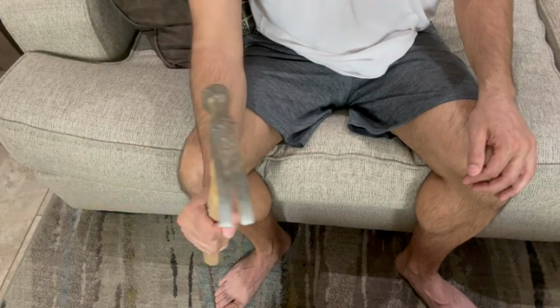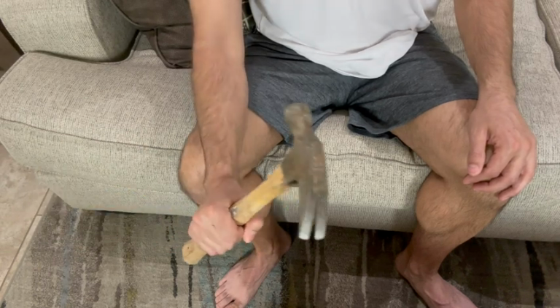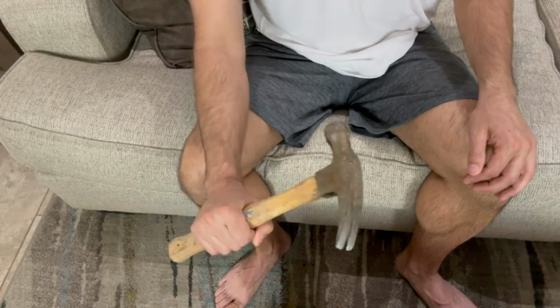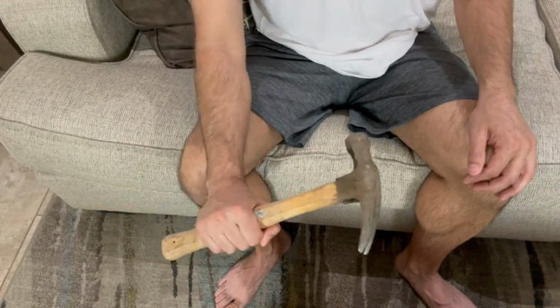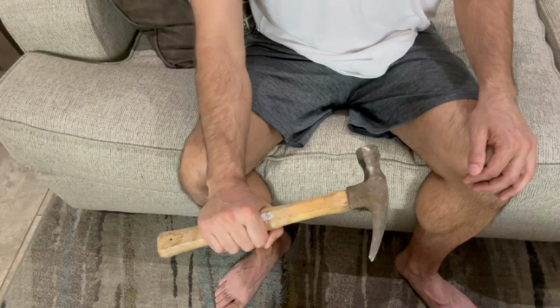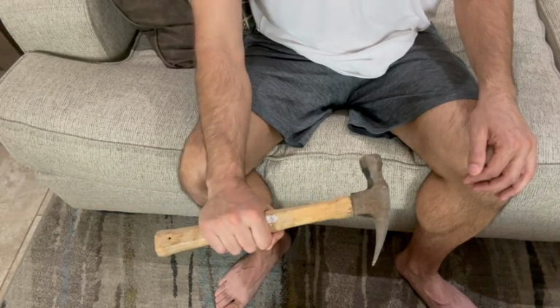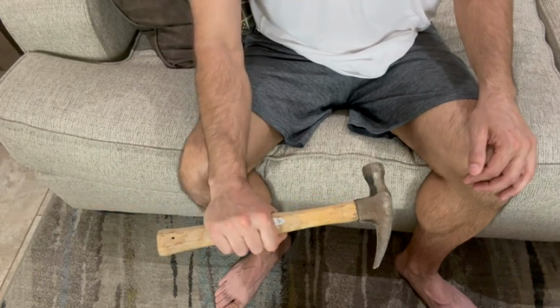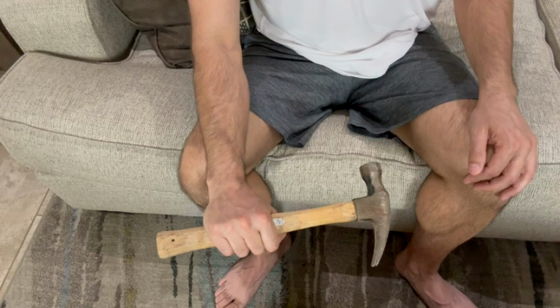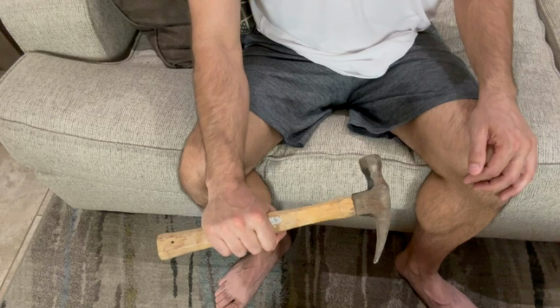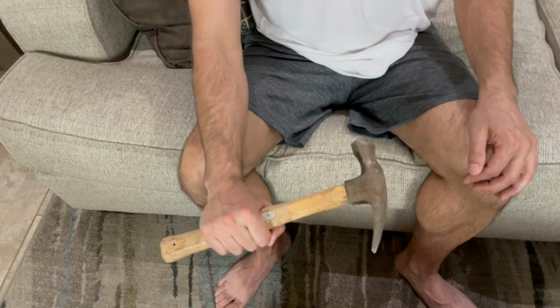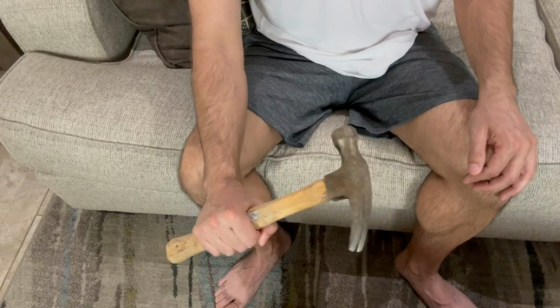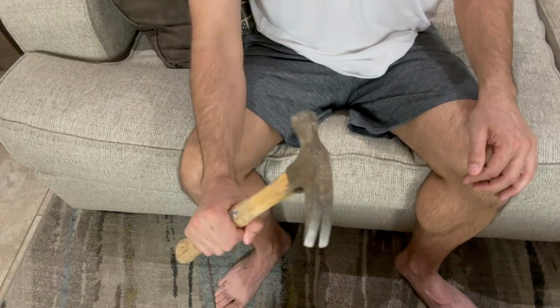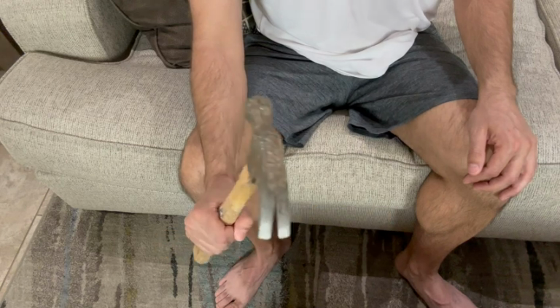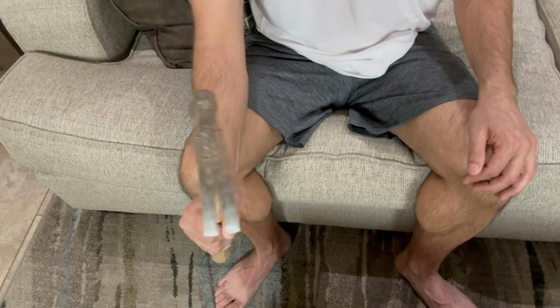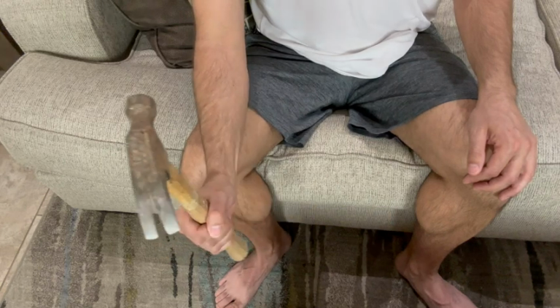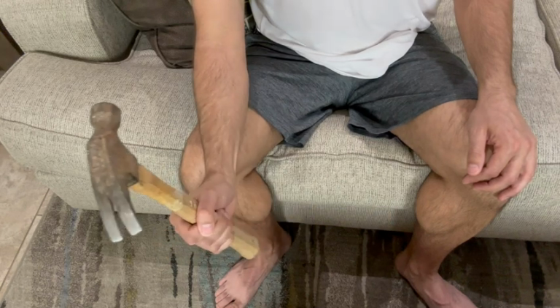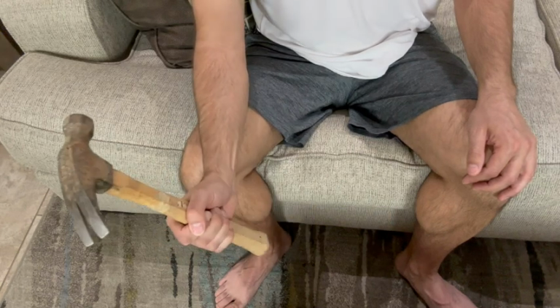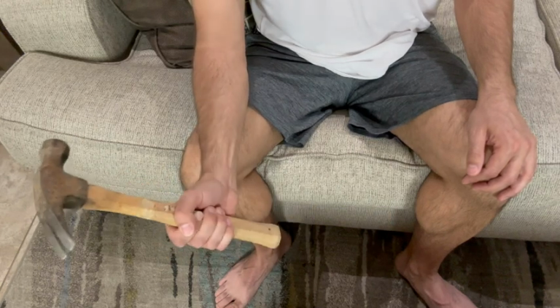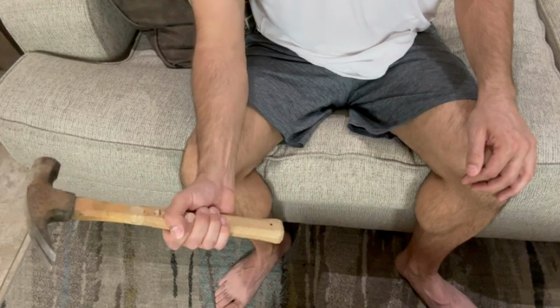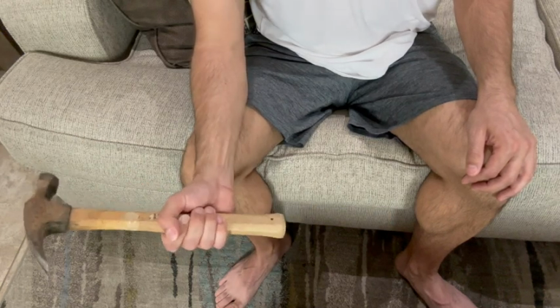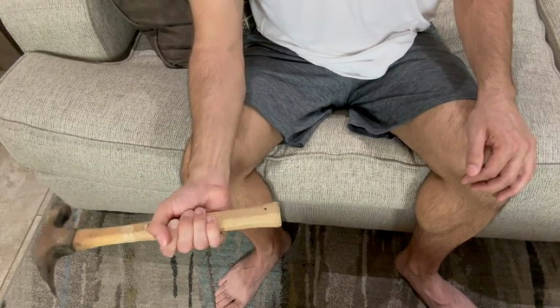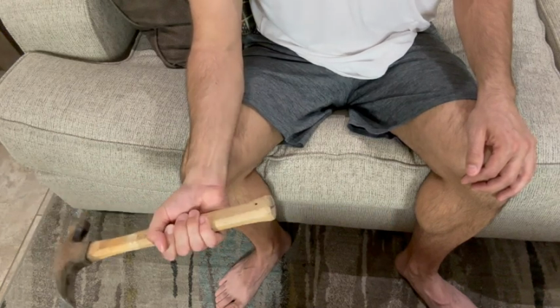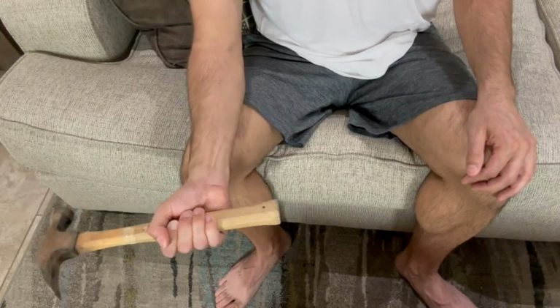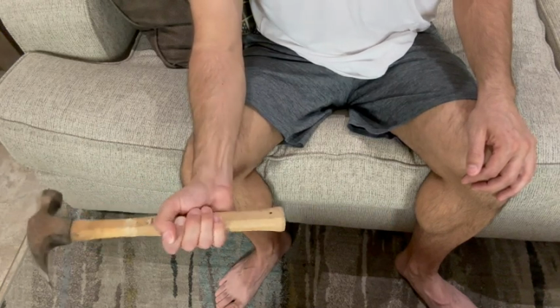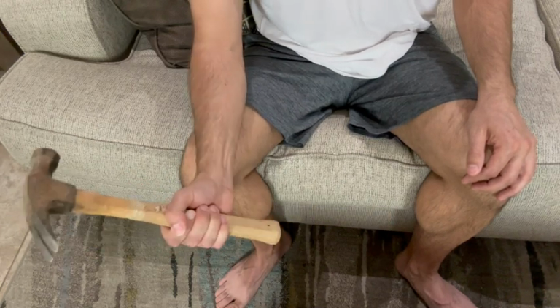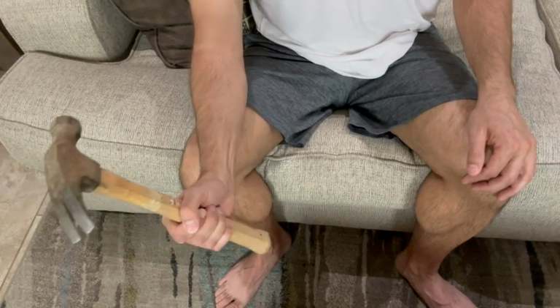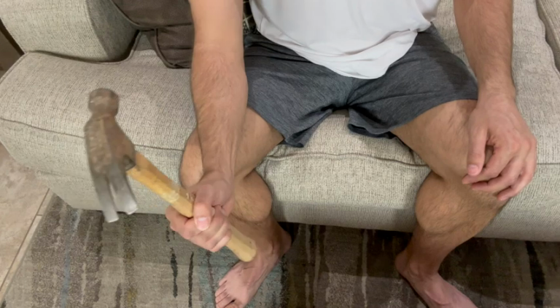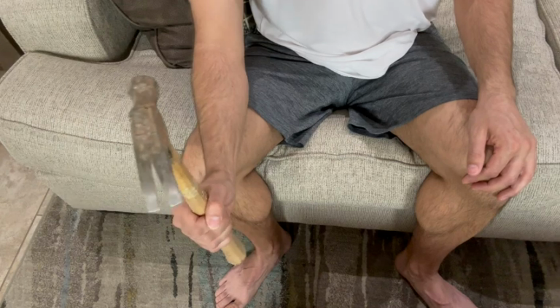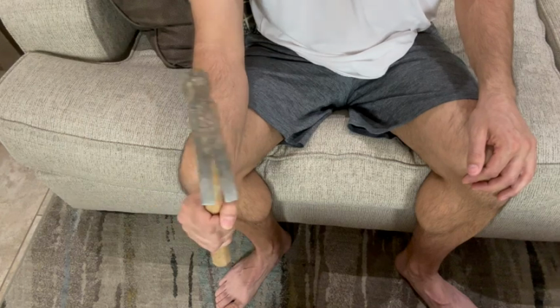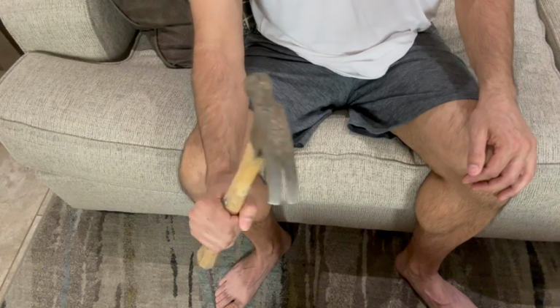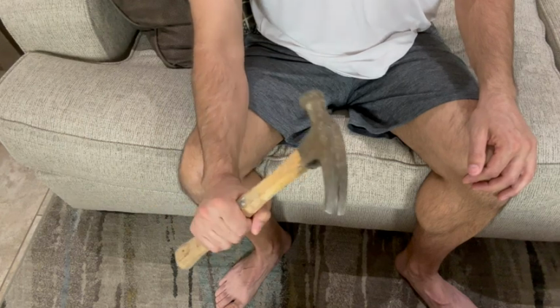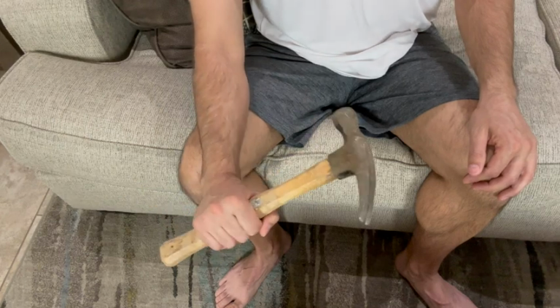By doing this, you're going to strengthen all those forearm muscles, which will then better support your elbow and reduce the discomfort in your elbow.